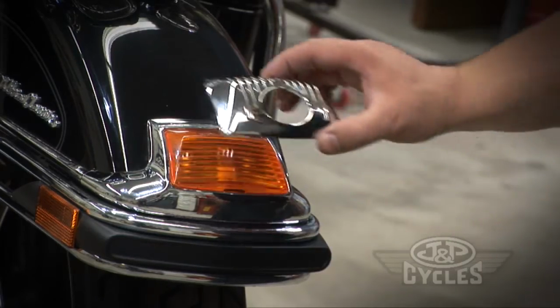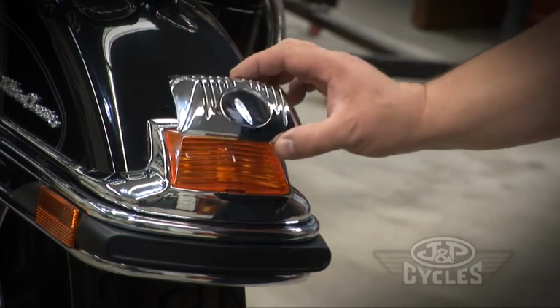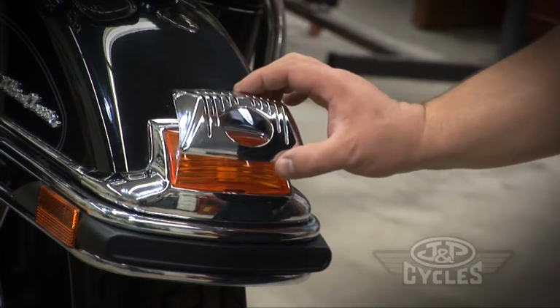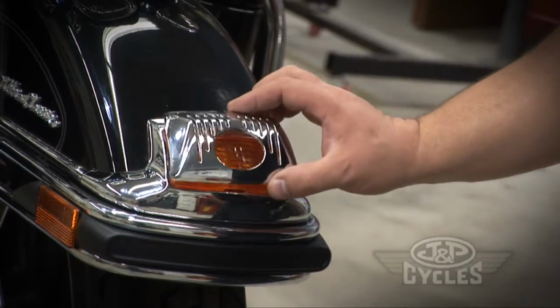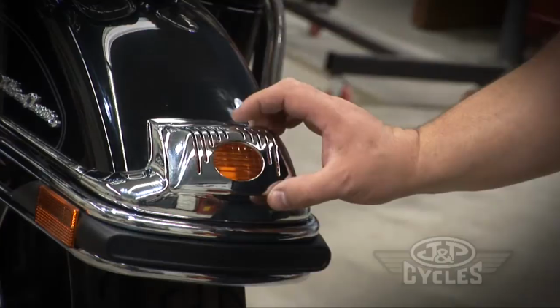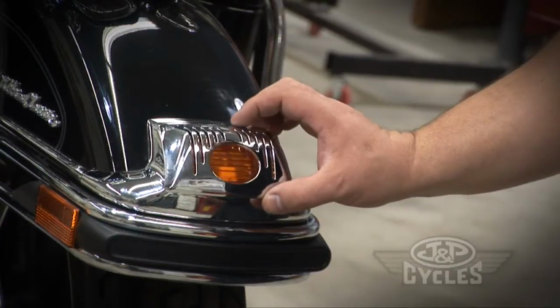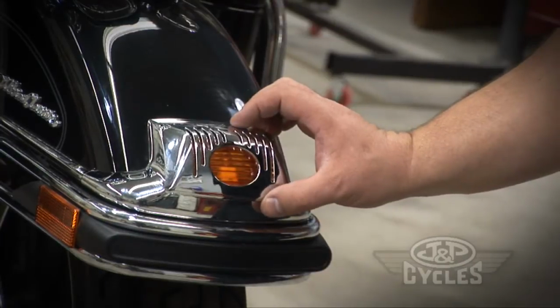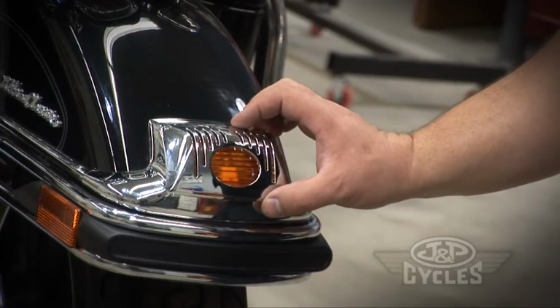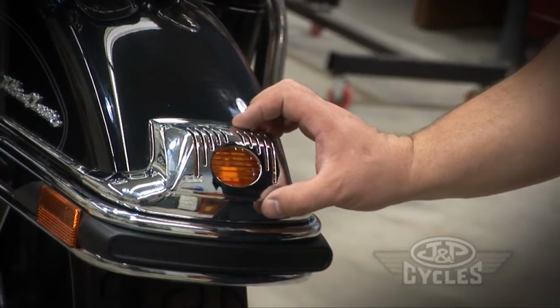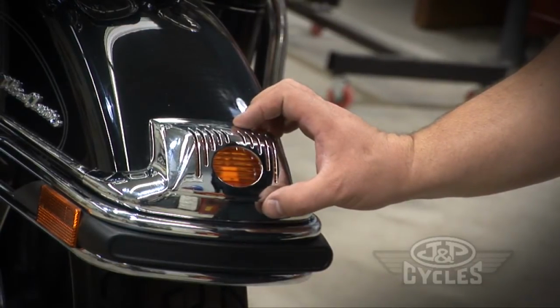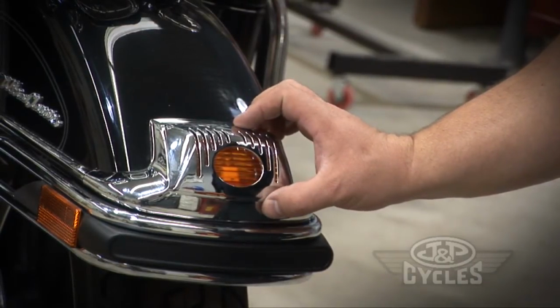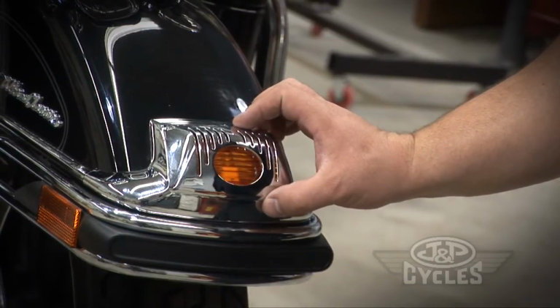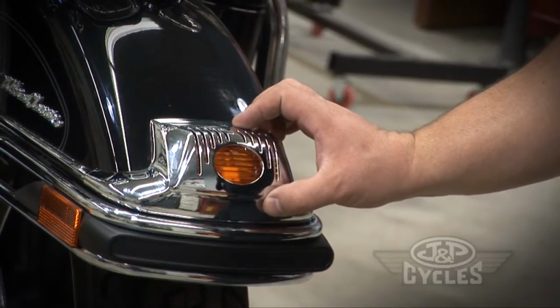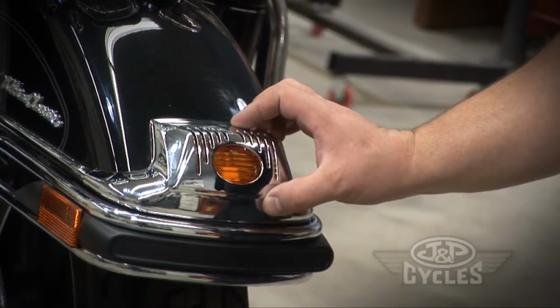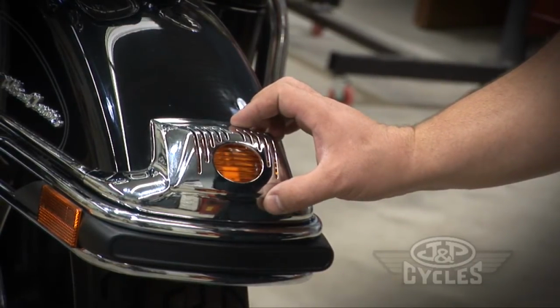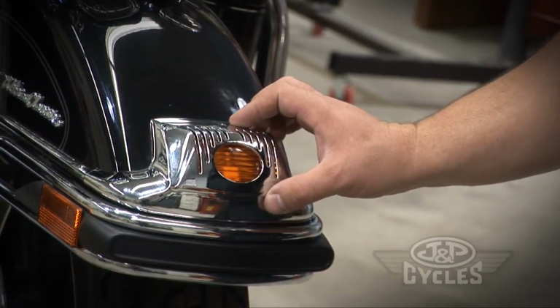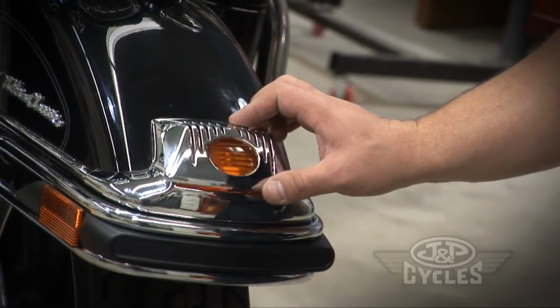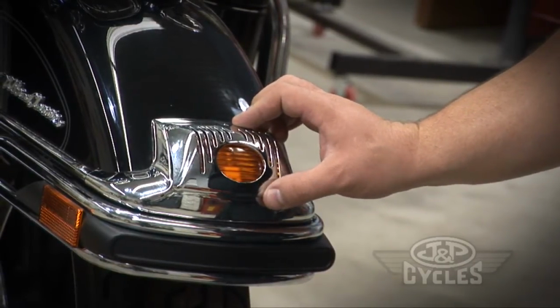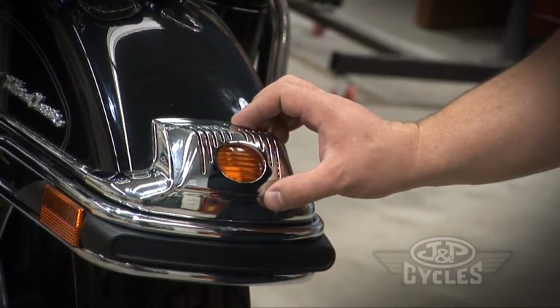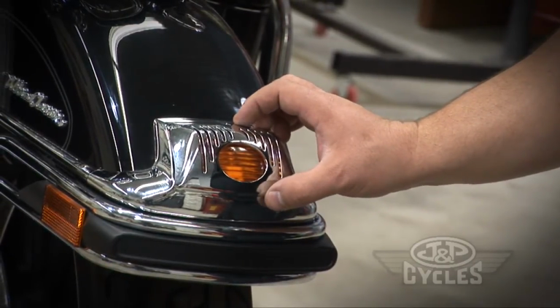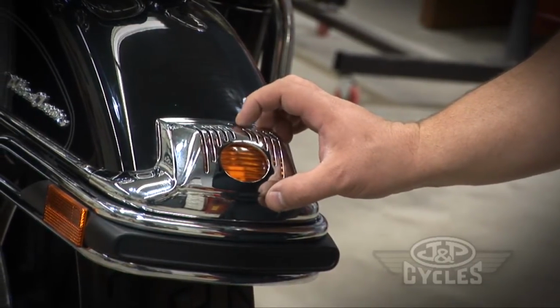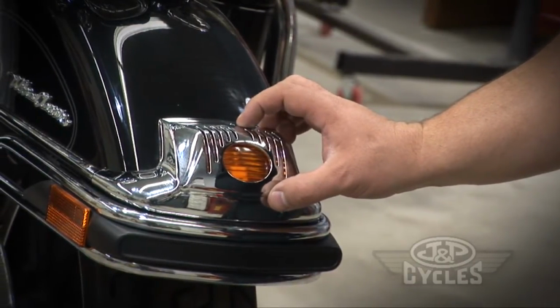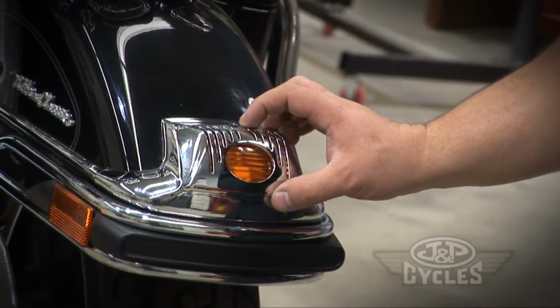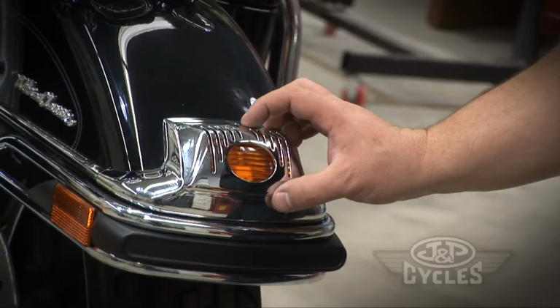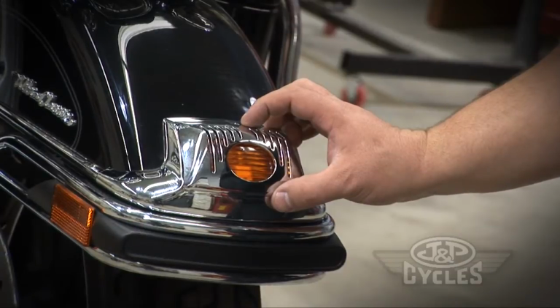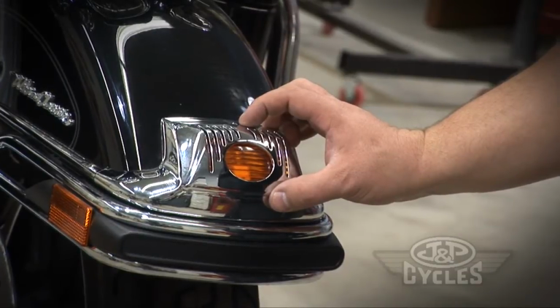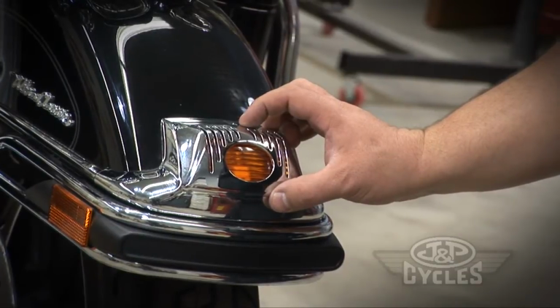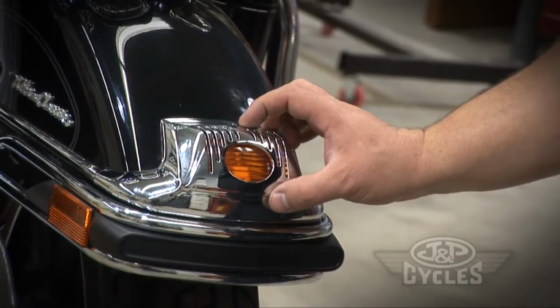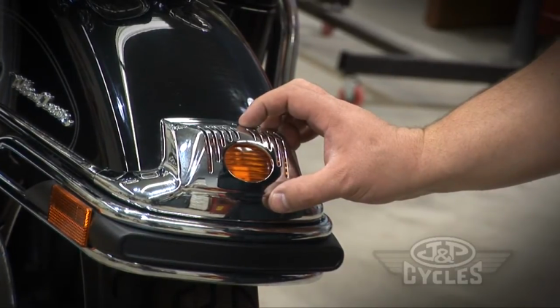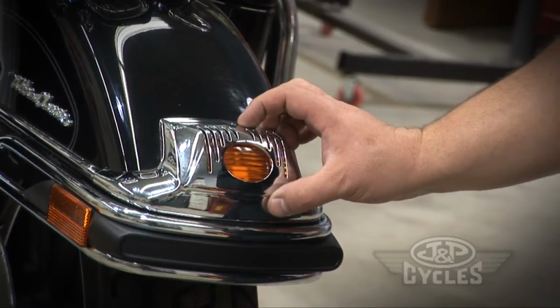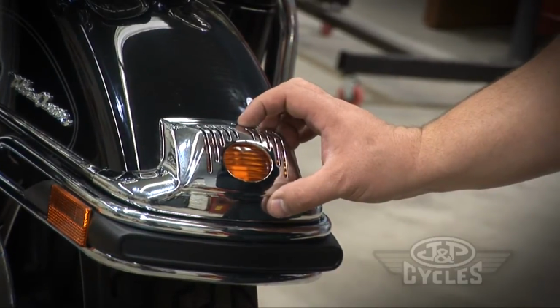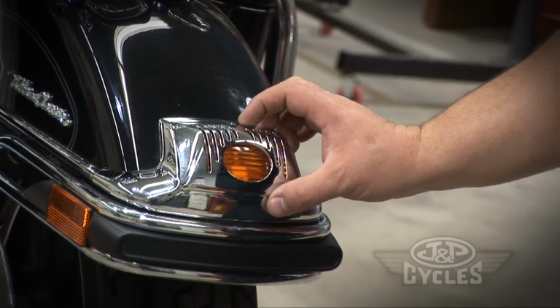First thing you want to do is pre-fit the part. Make sure it's going to fit. Make sure it's going to be what you want. Looks pretty nice to me.